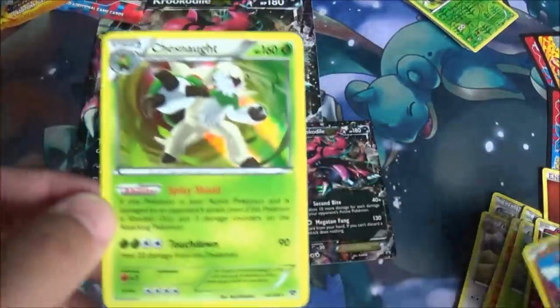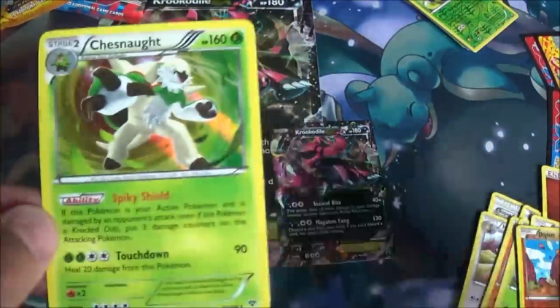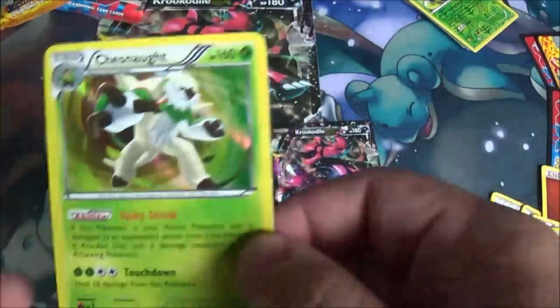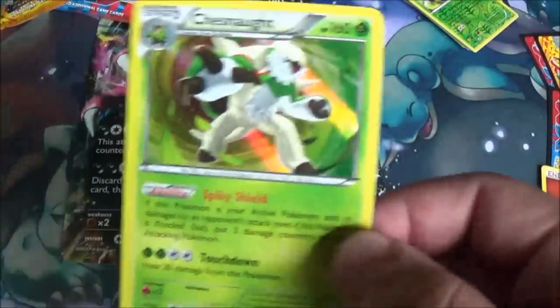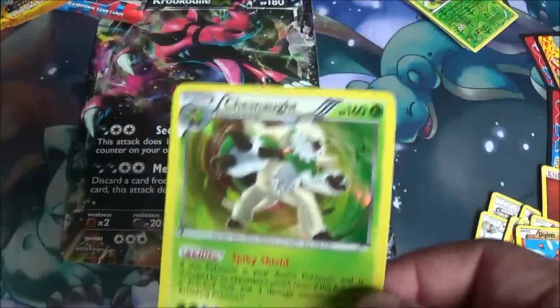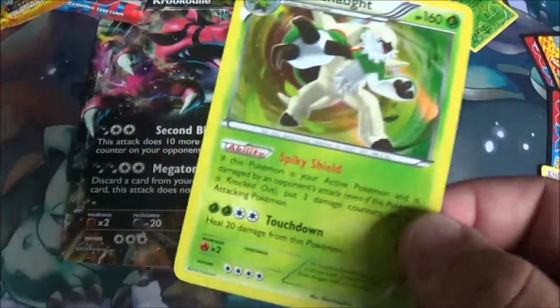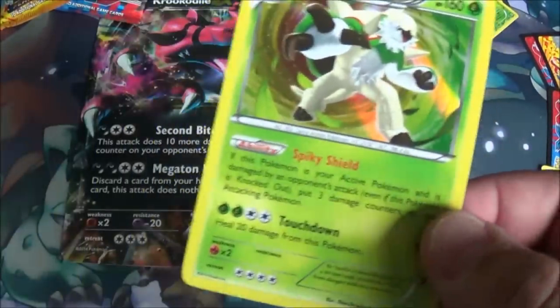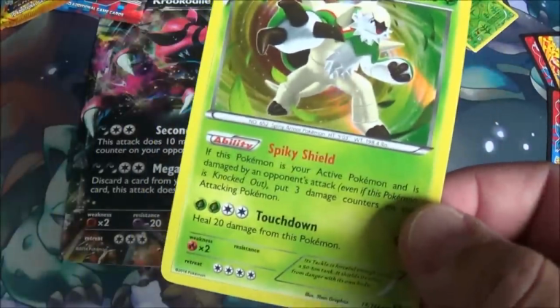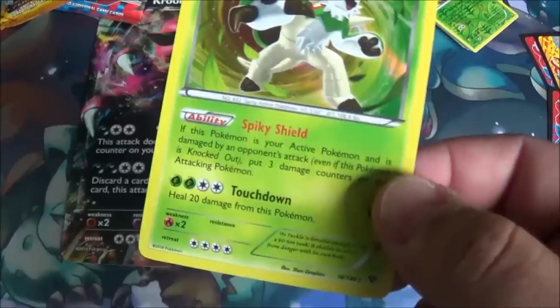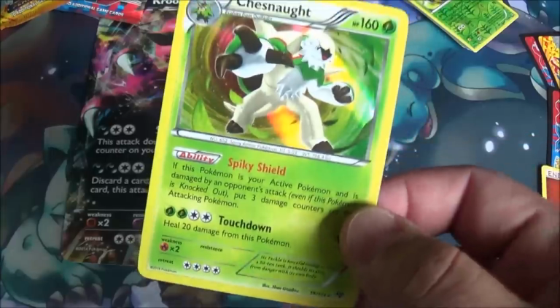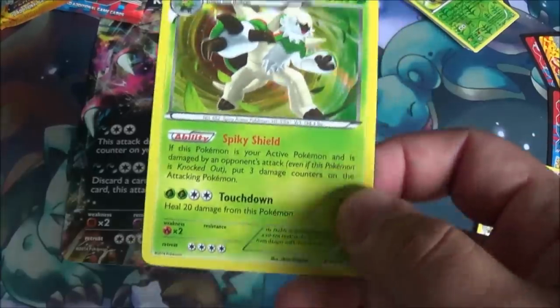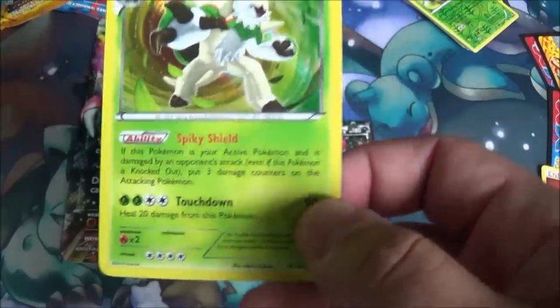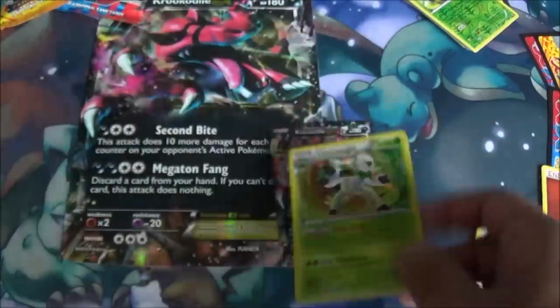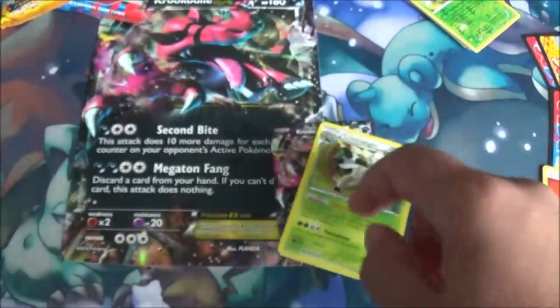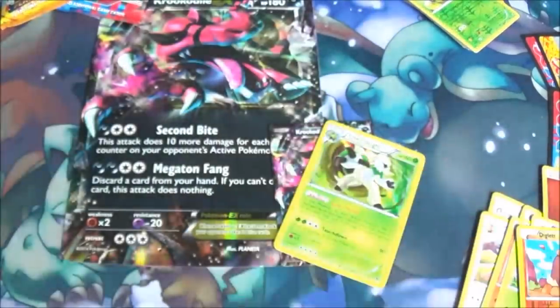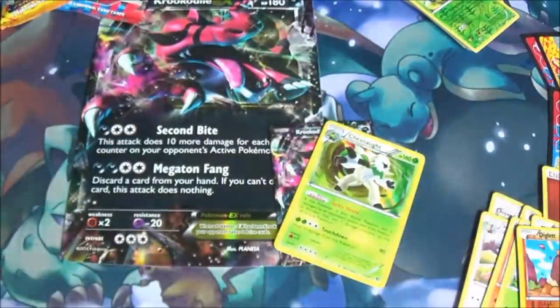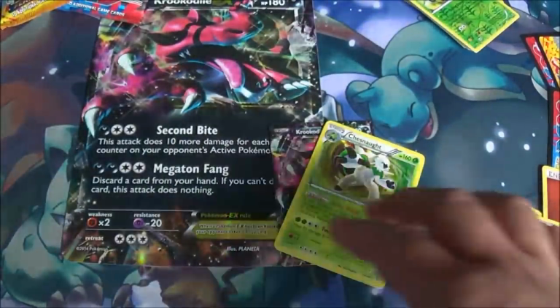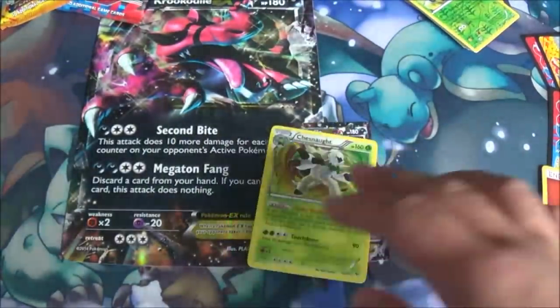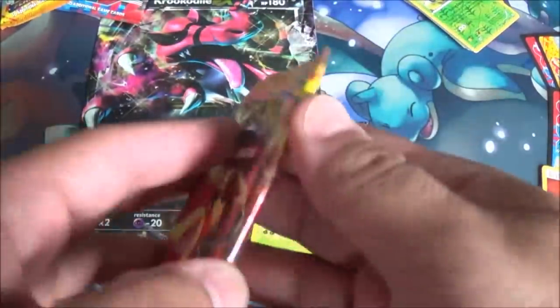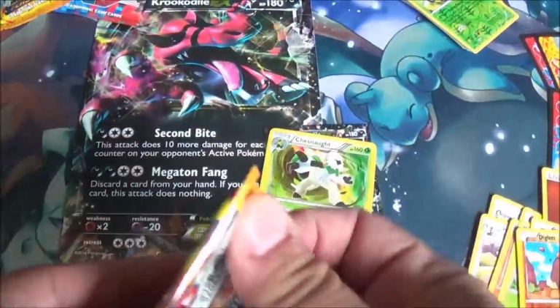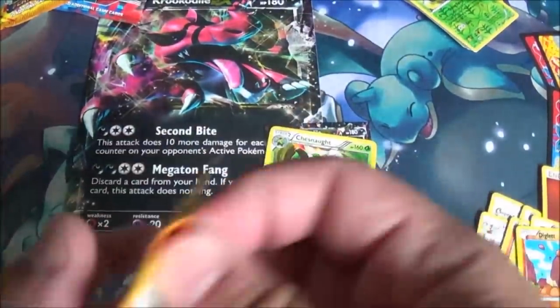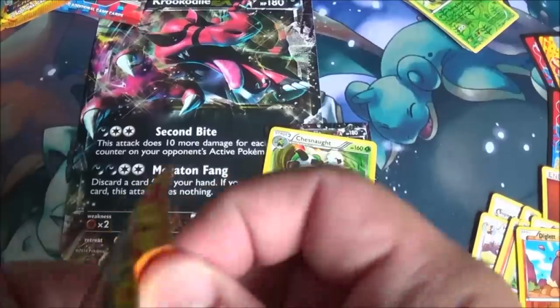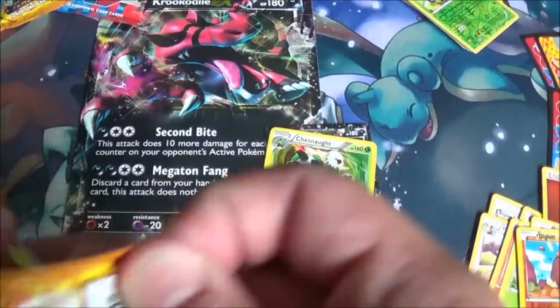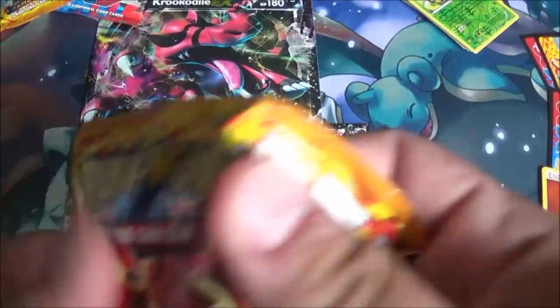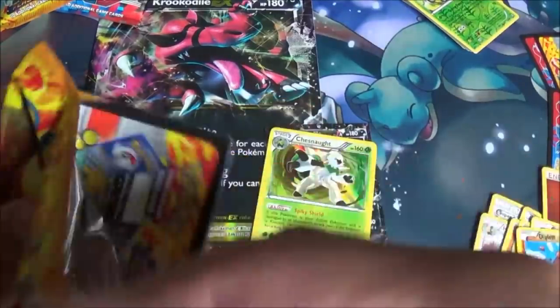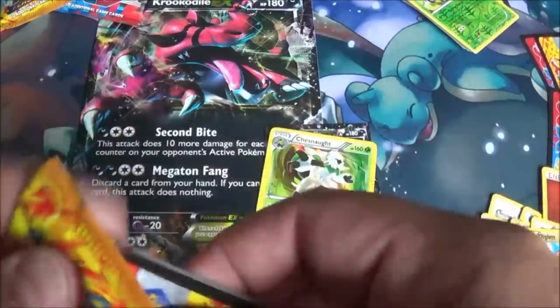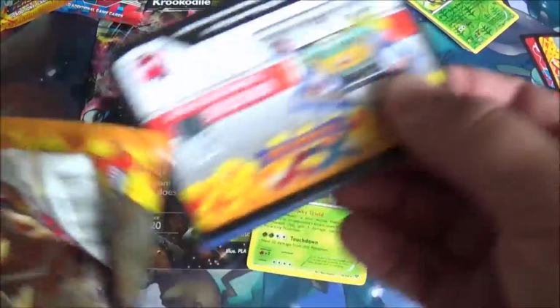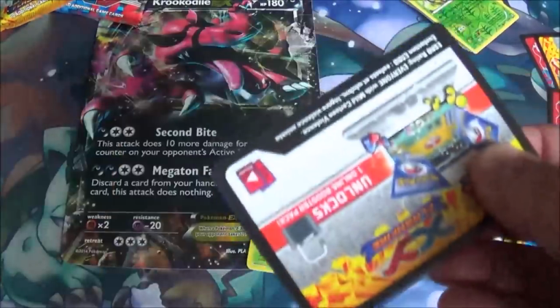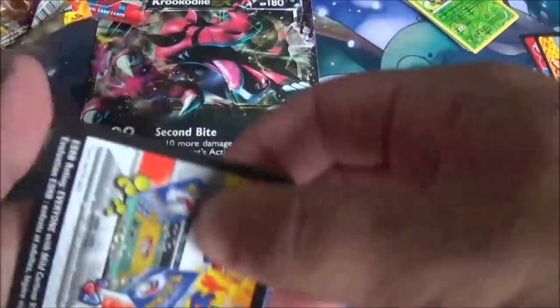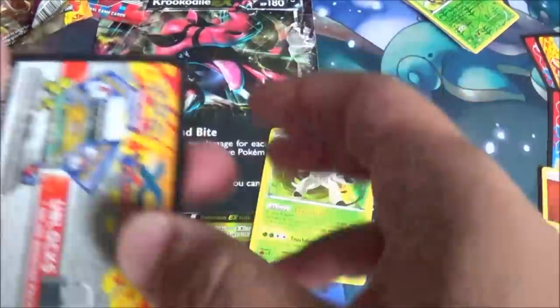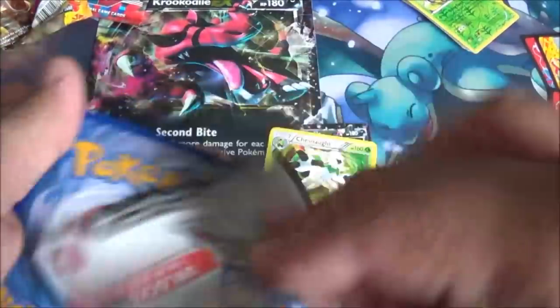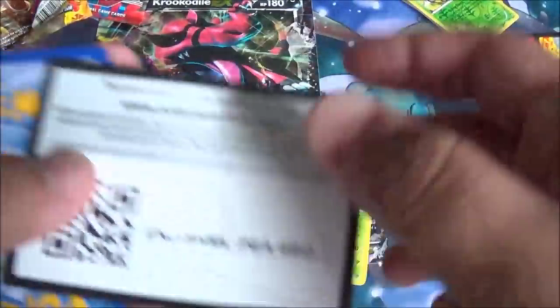Would have been cool if it was like a Greninja or Delphox, but whatever — Chesnaught. Alright, I guess he's a foil, he's cool, he's a dude. X or Y — that's what I mean.